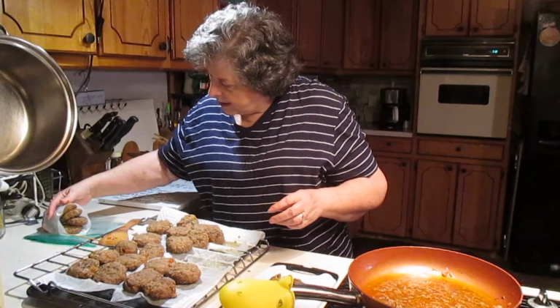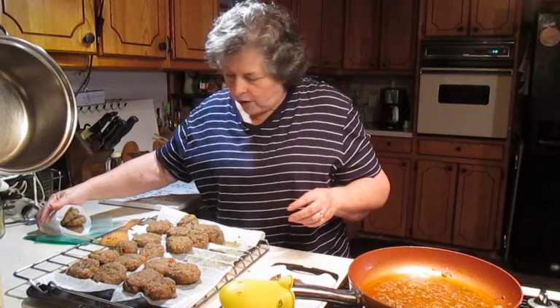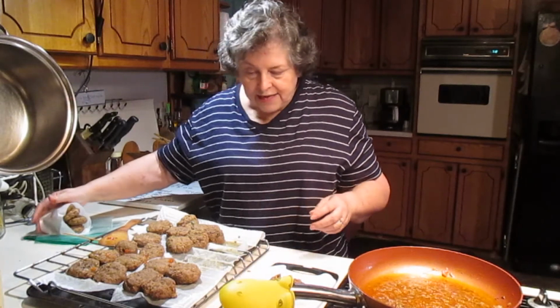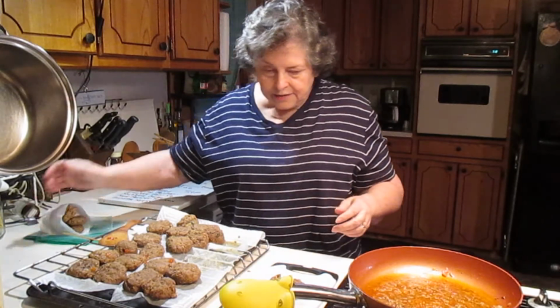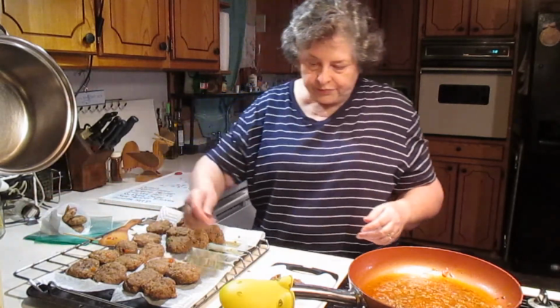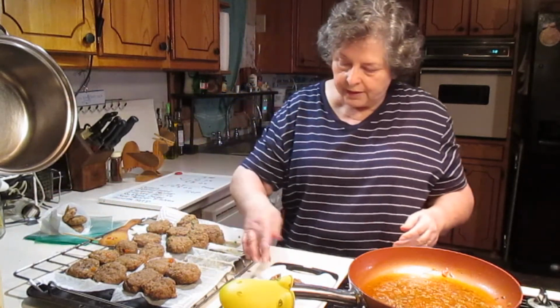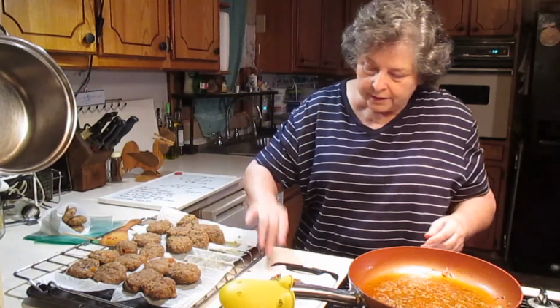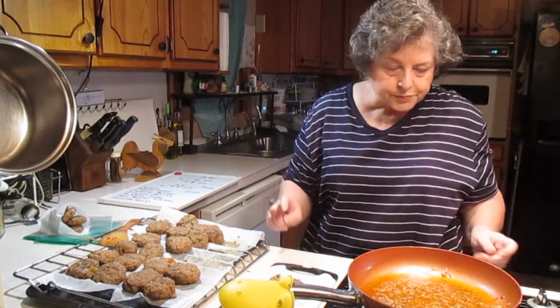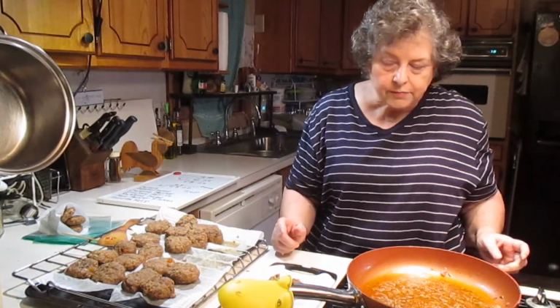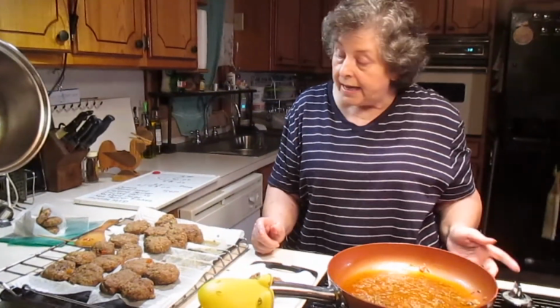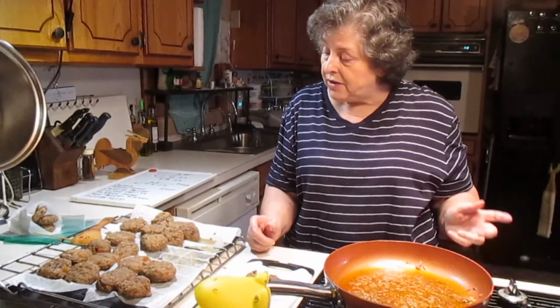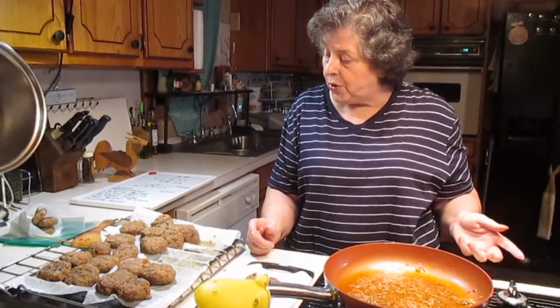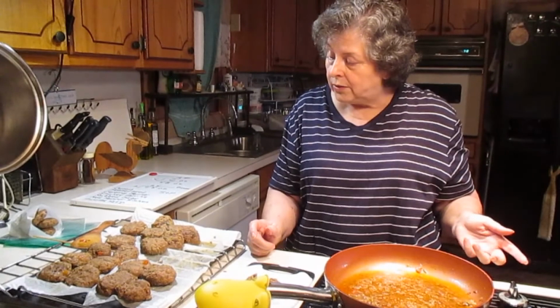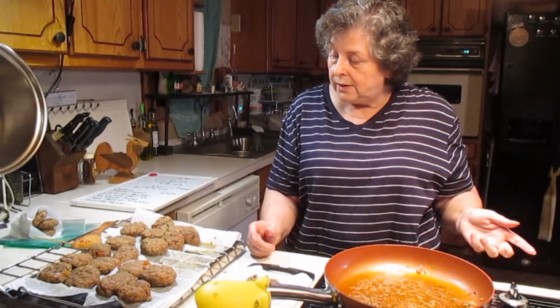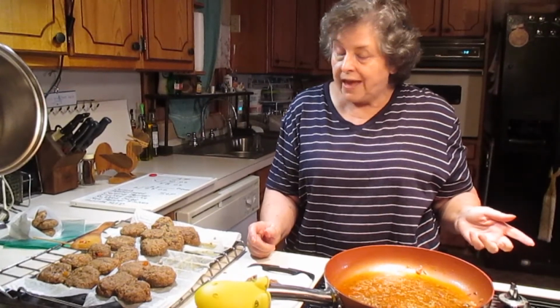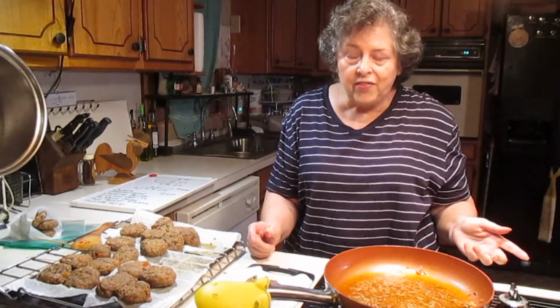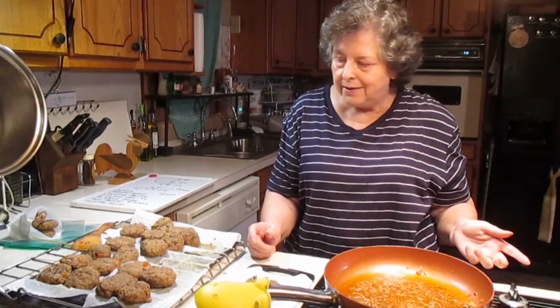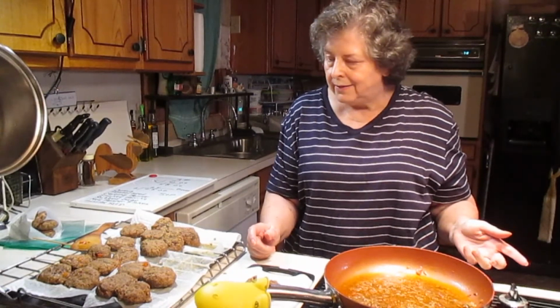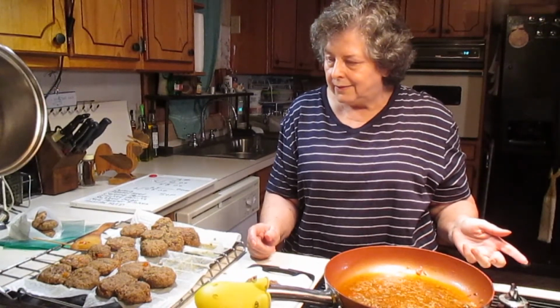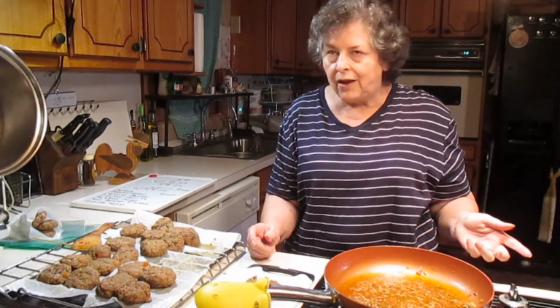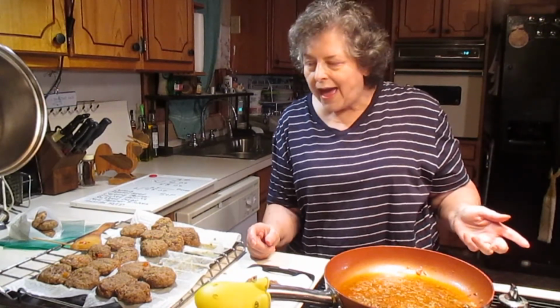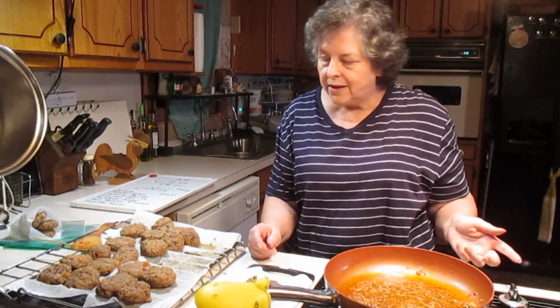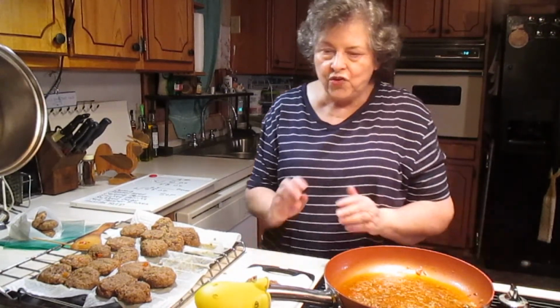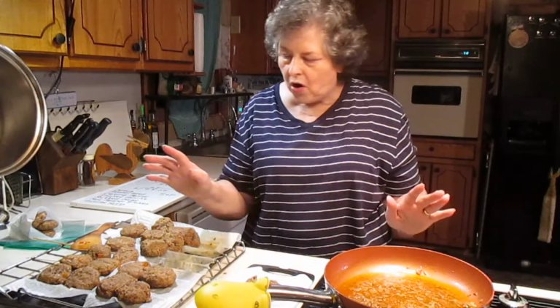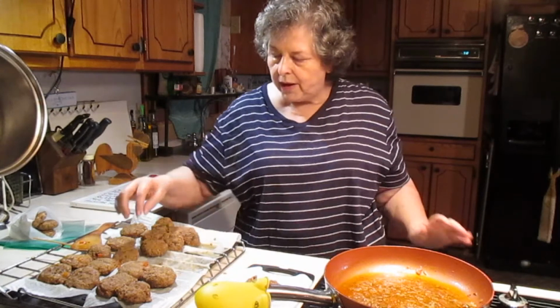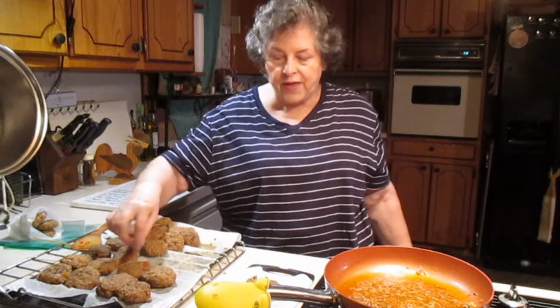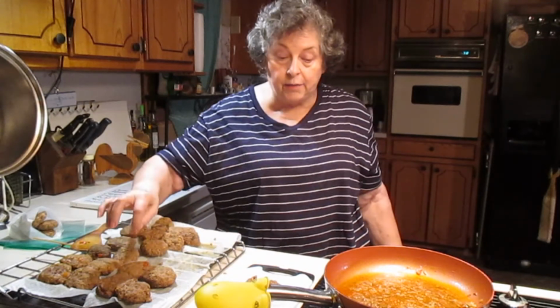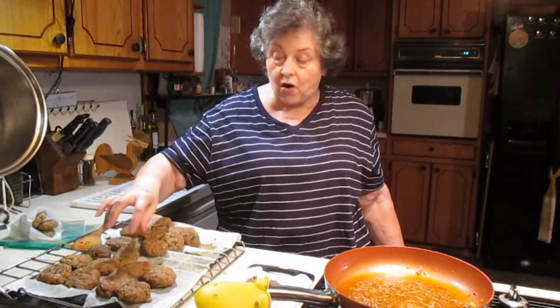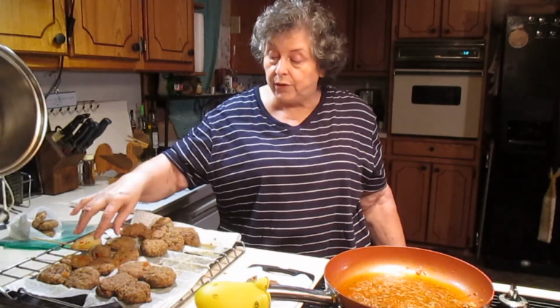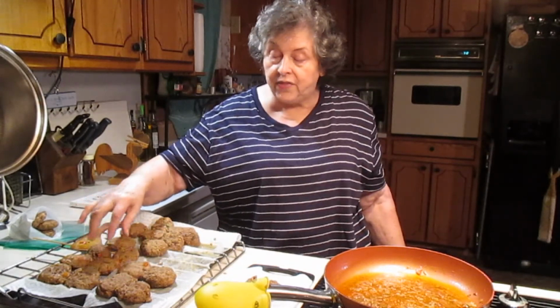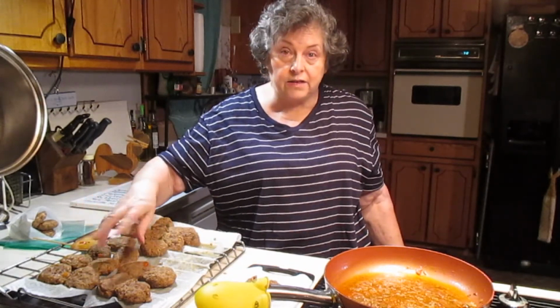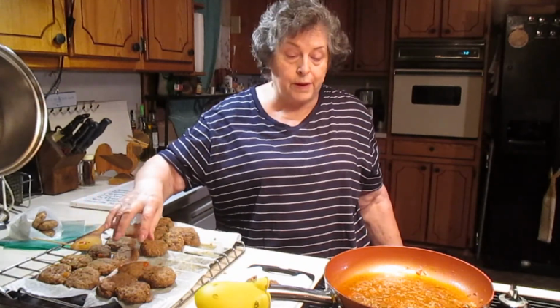And that was easy — easy, frugal, healthy, low fat, no carb, other than the little bit of carb that would have been in the onions and the peppers.